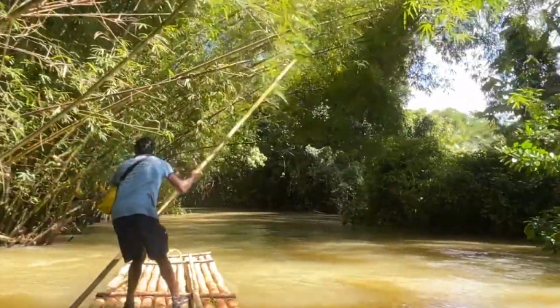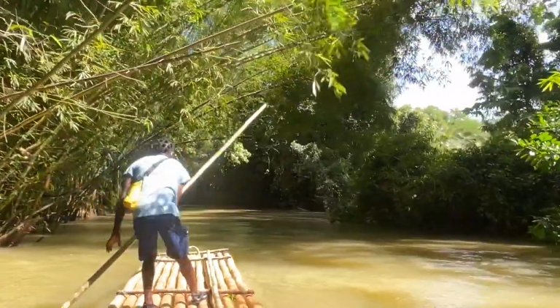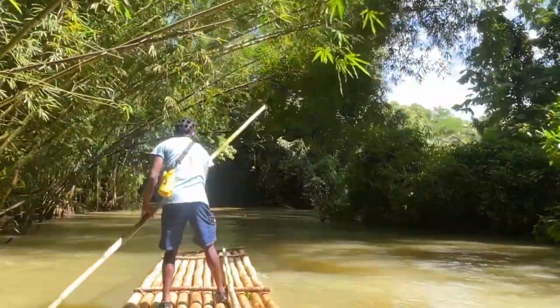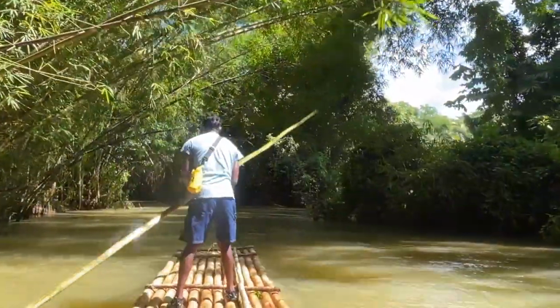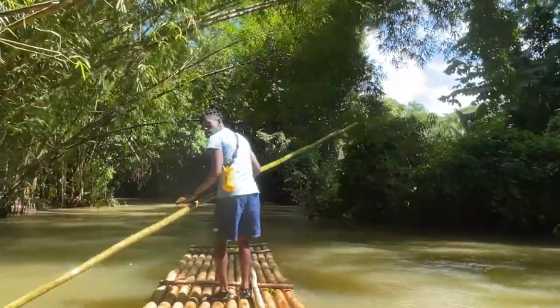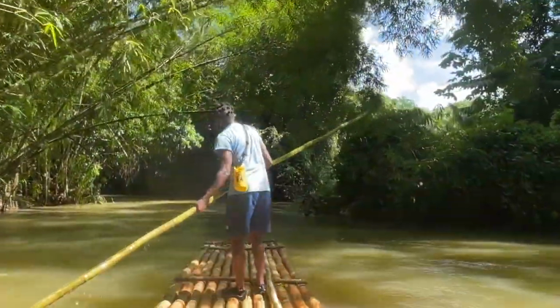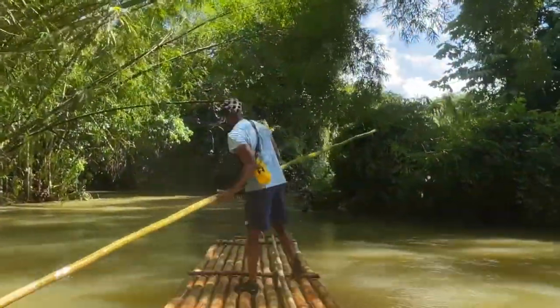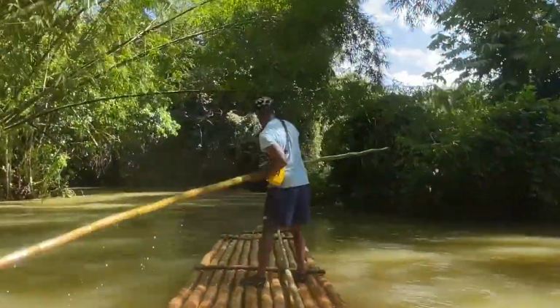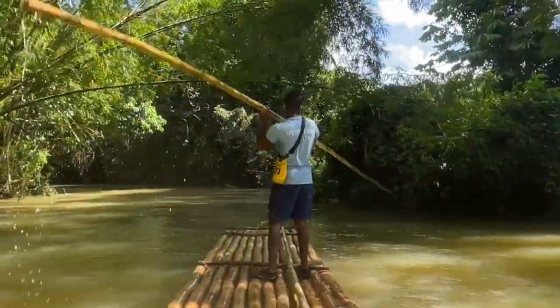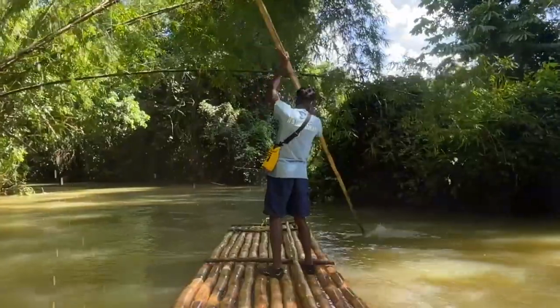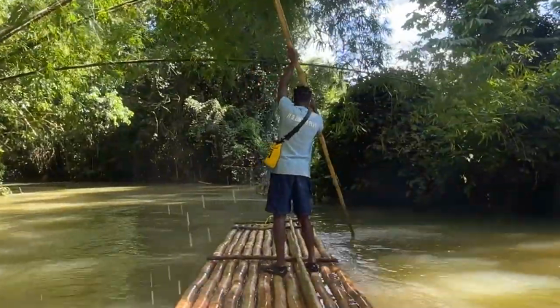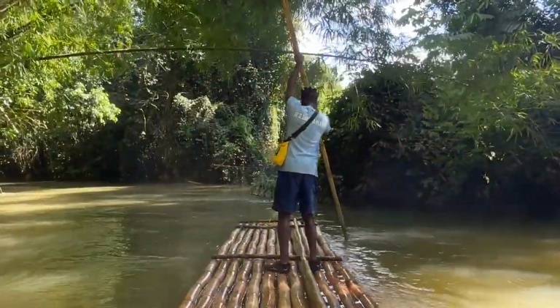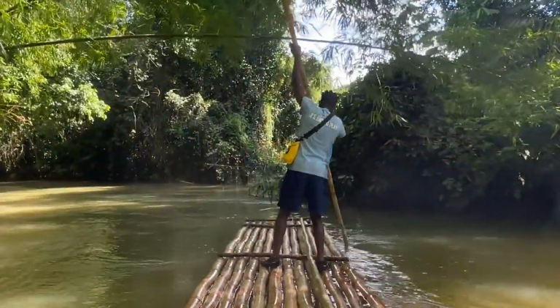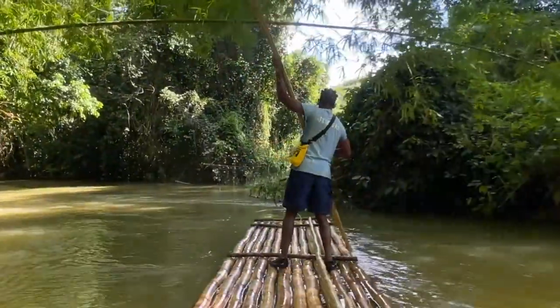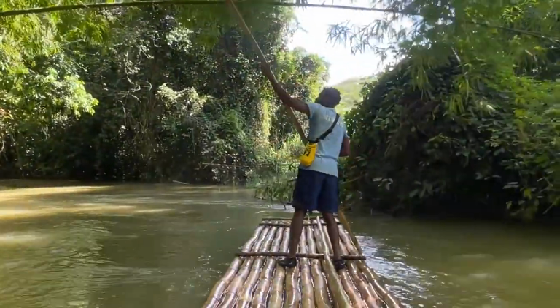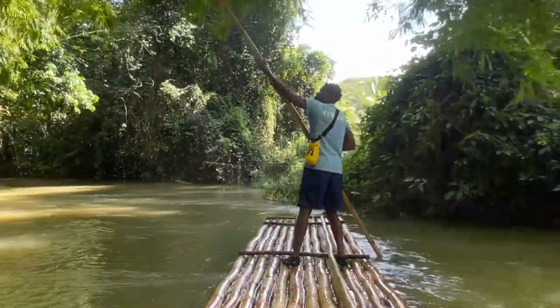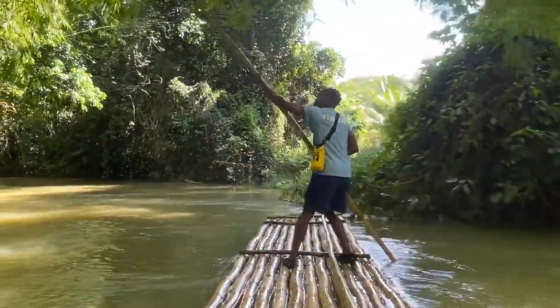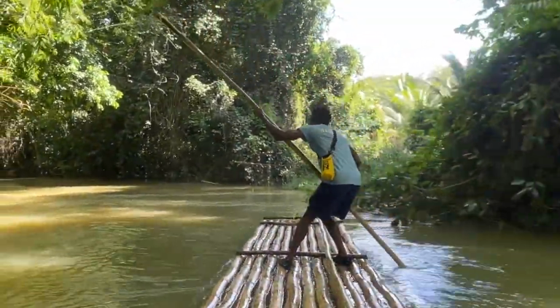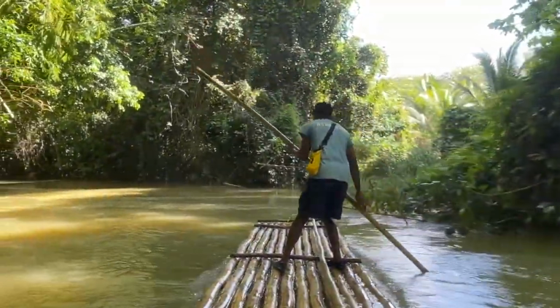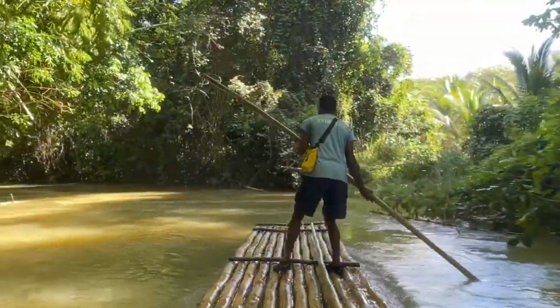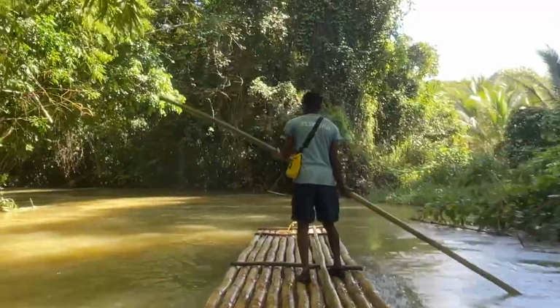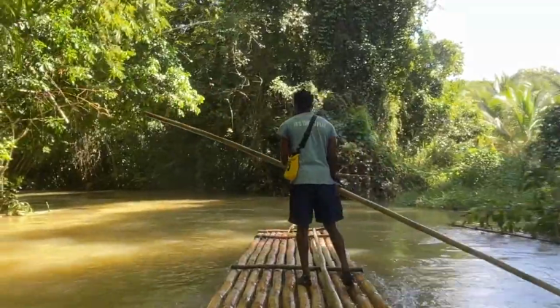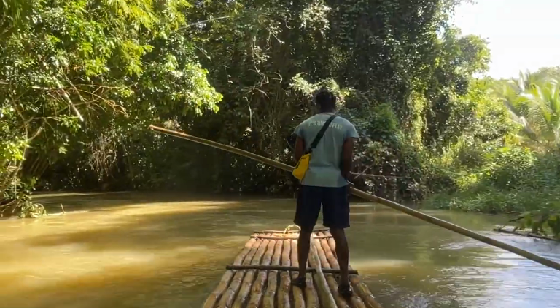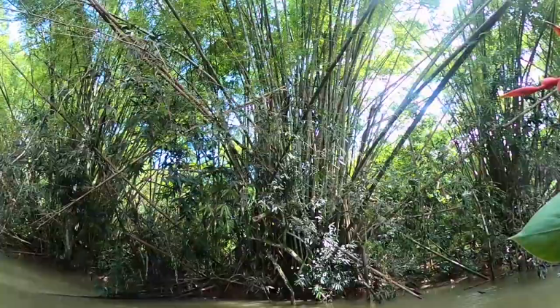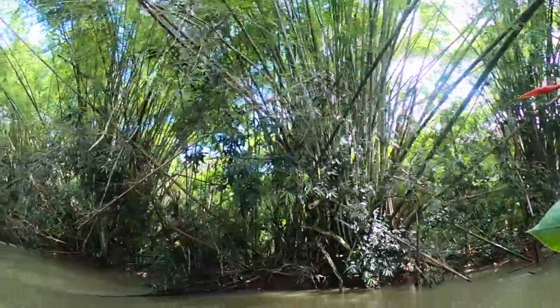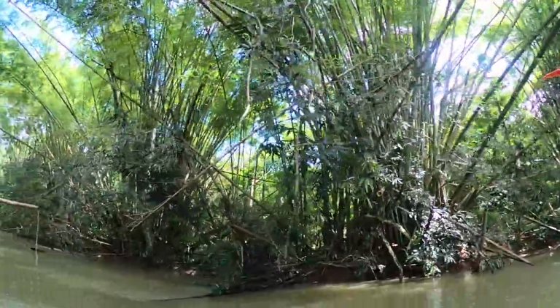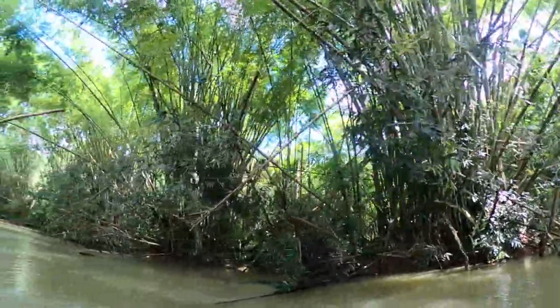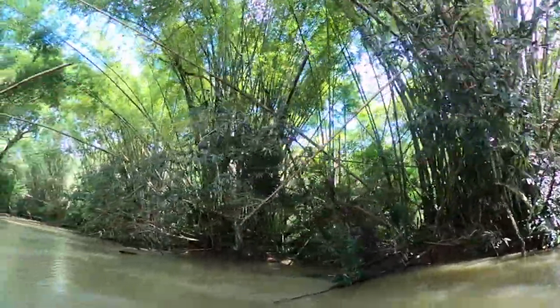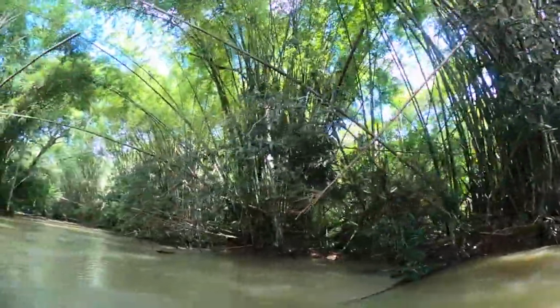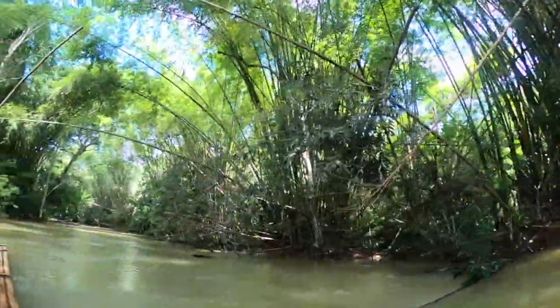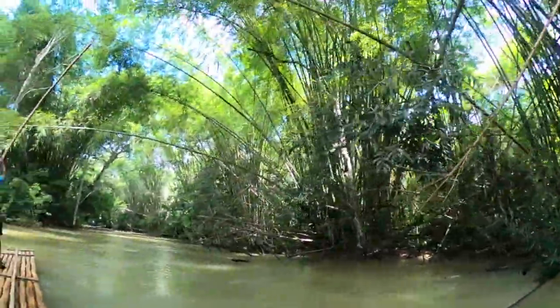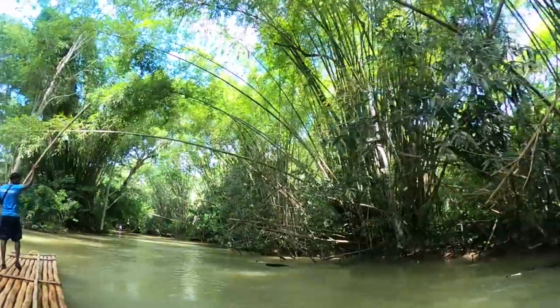The river raft journey is available as part of the Ultimate Explorer package or can be added on to an existing offering. After this experience, you'll be taken back to the estate, which offers a pool, a slide, a waterfall you can climb, as well as a bar and lounge areas.